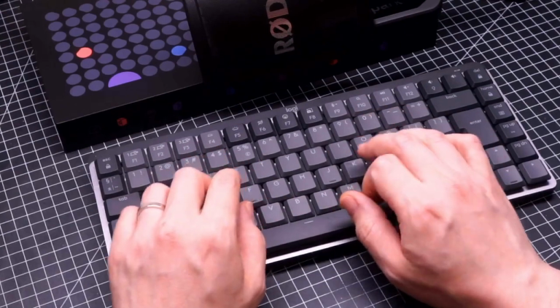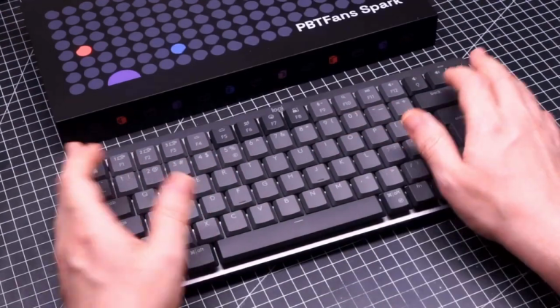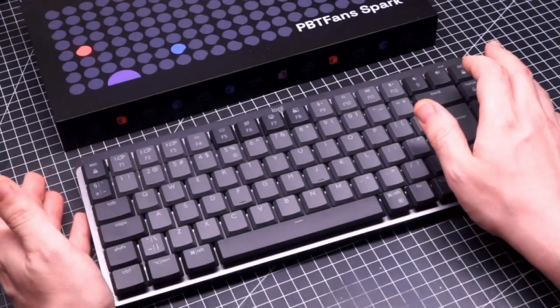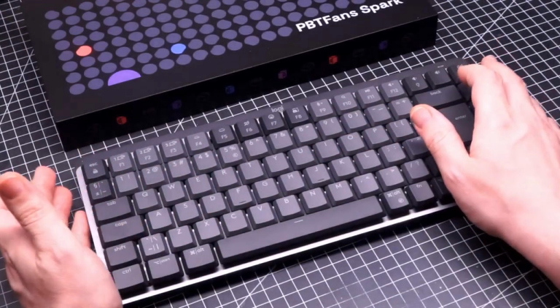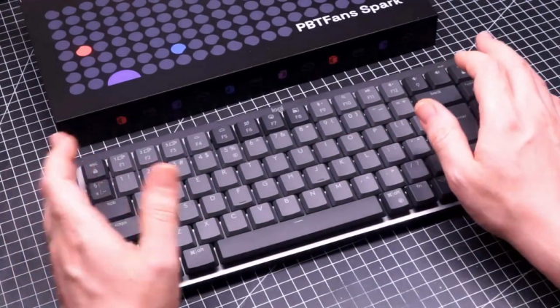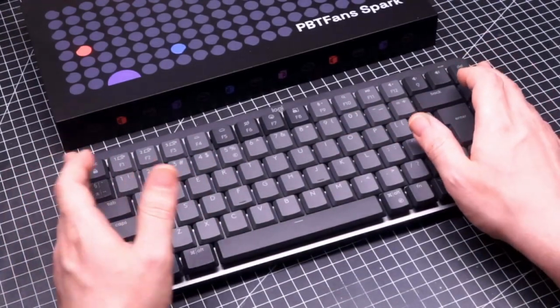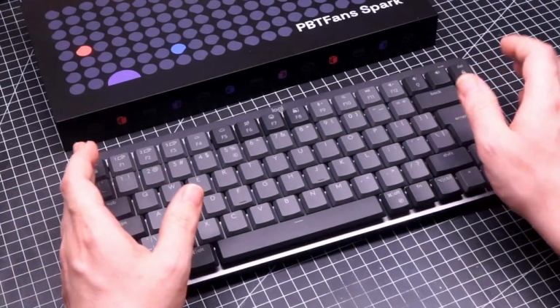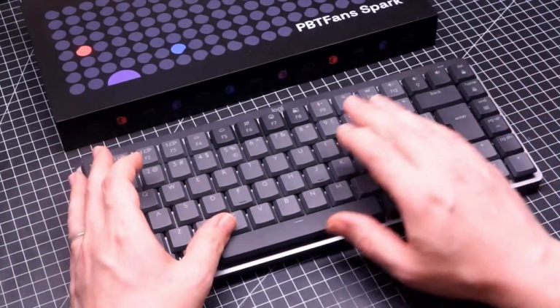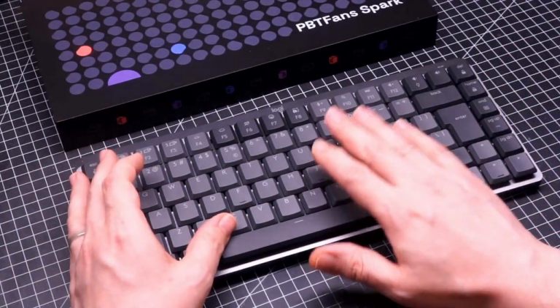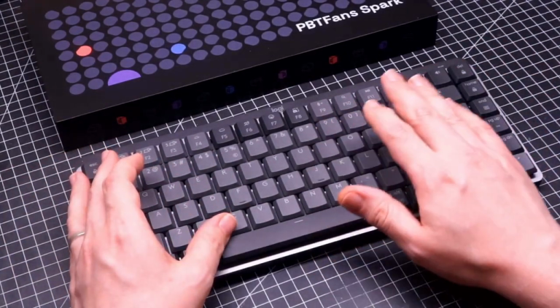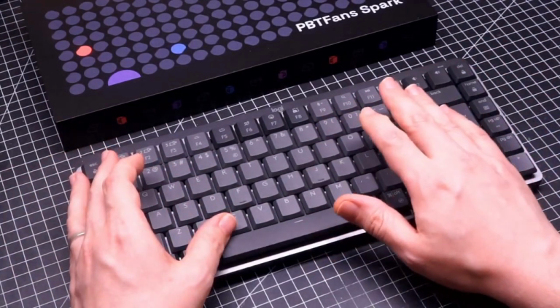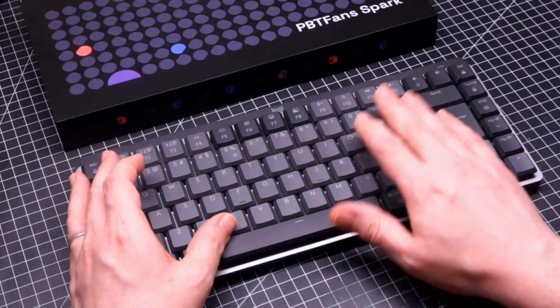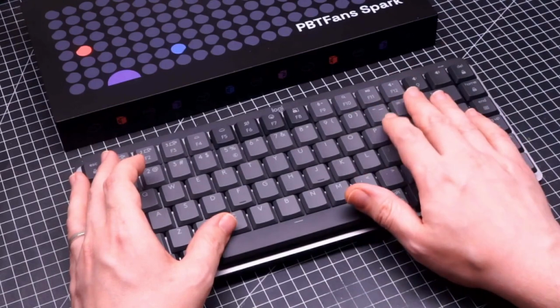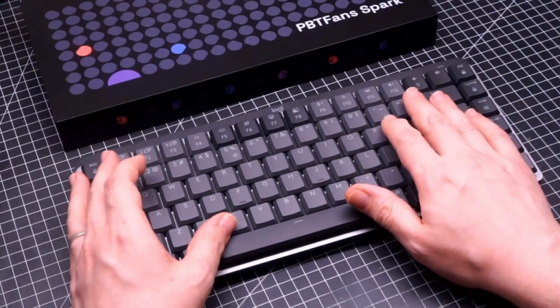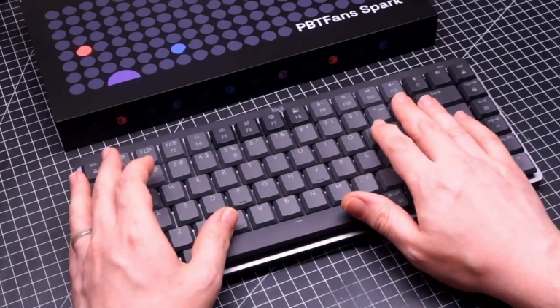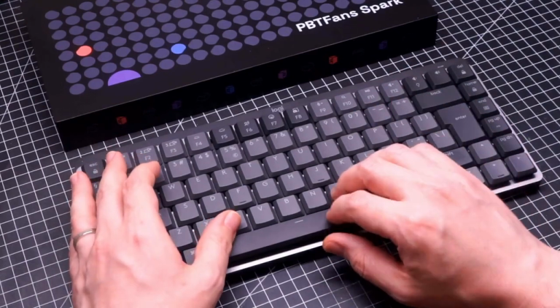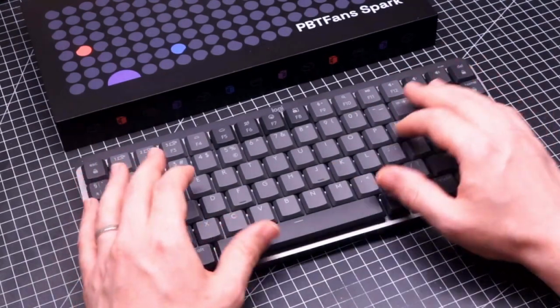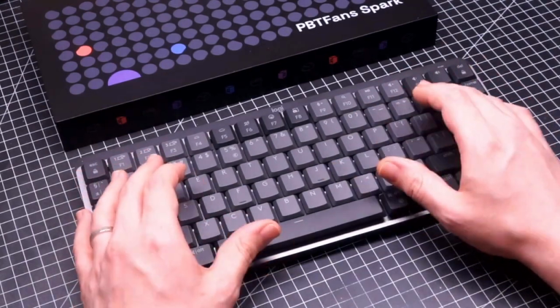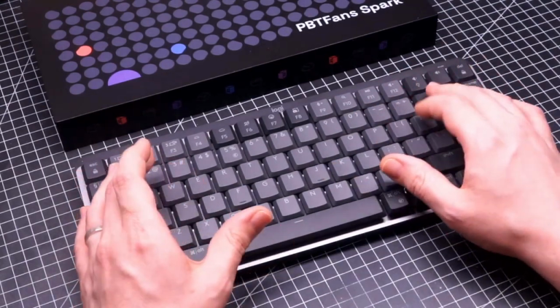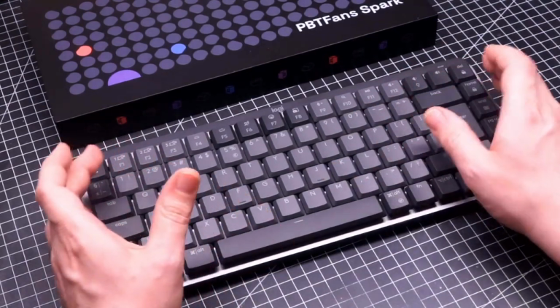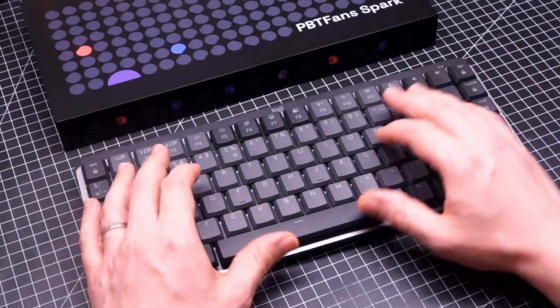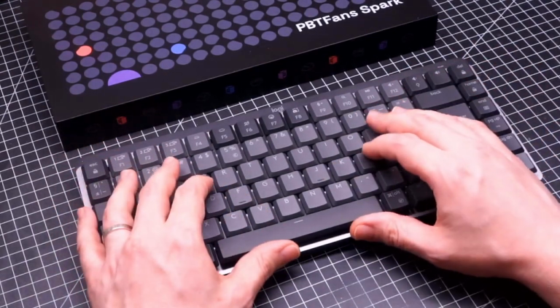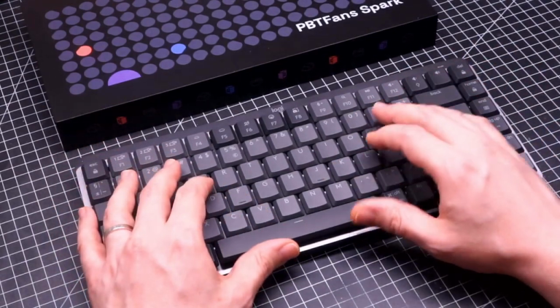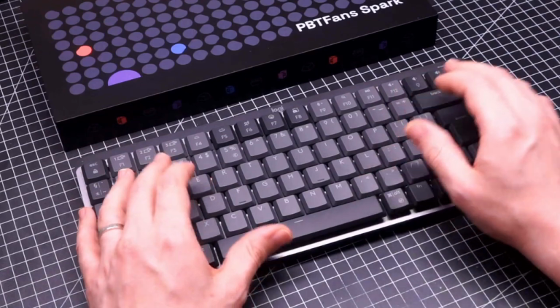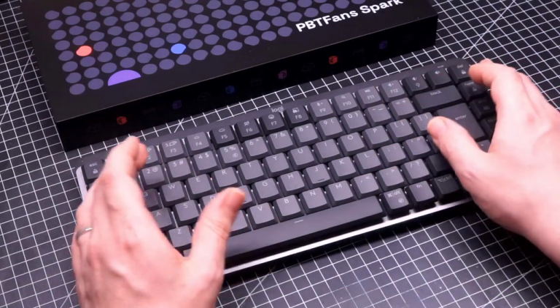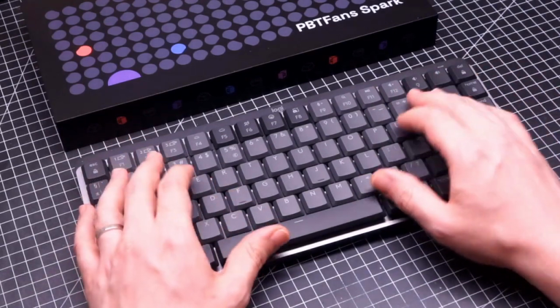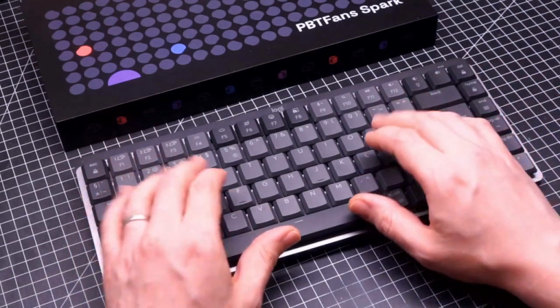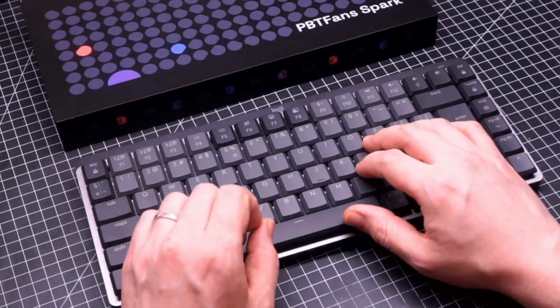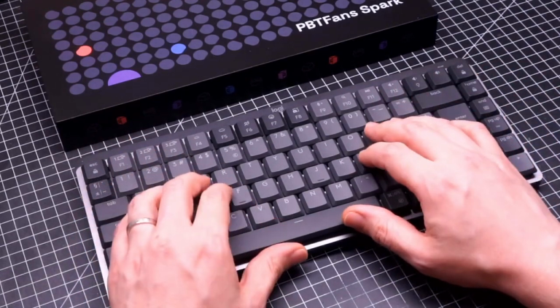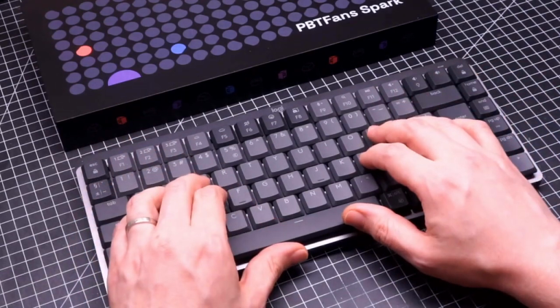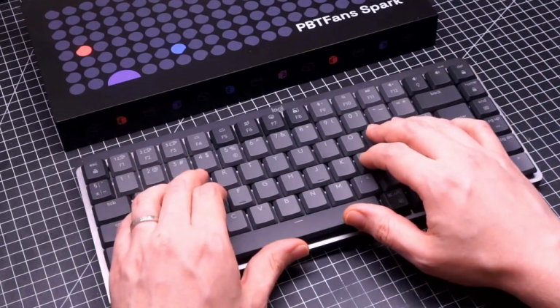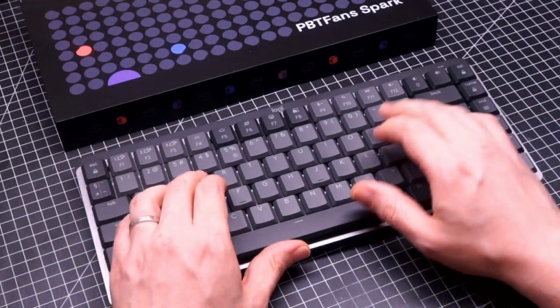These are clicky switches — you have to like them — but these are not the worst that I have tried. The typing experience is not bad; the Choc Mini have a satisfying clicky feedback.